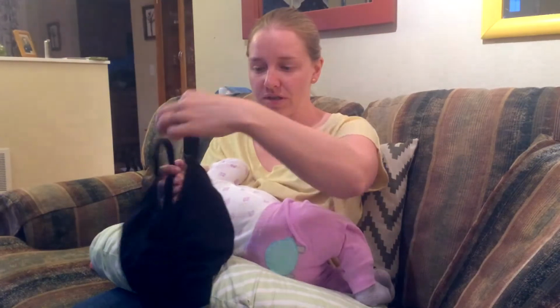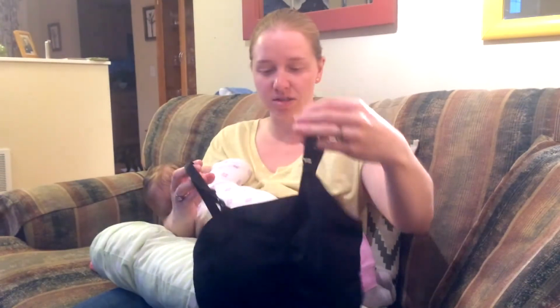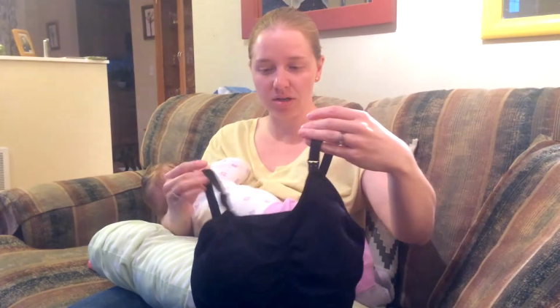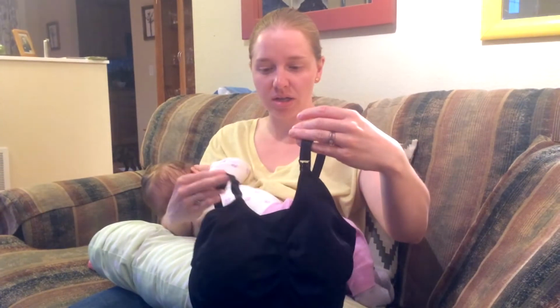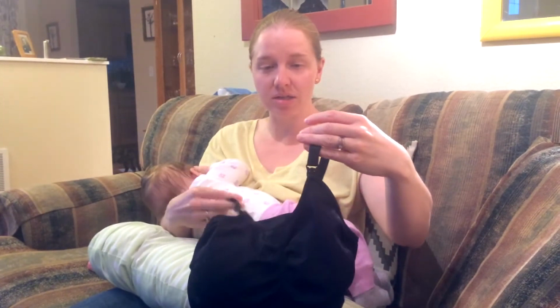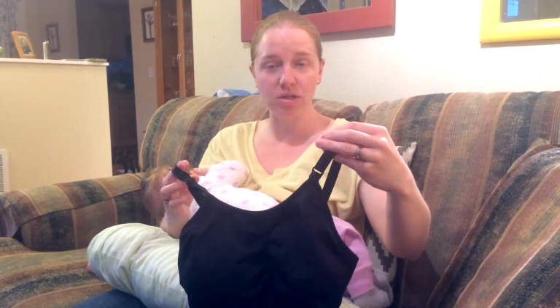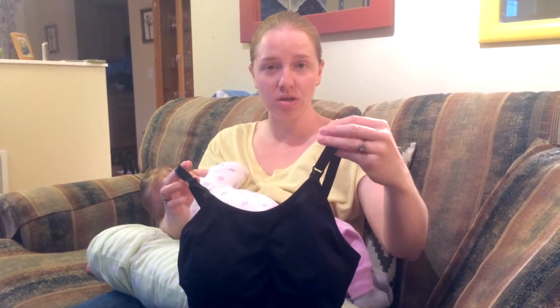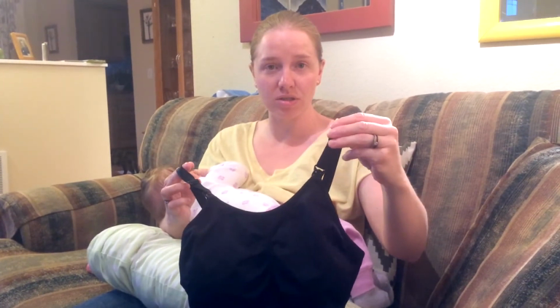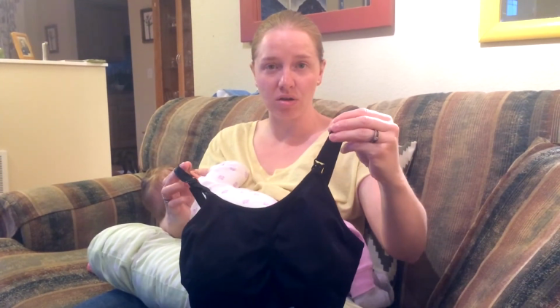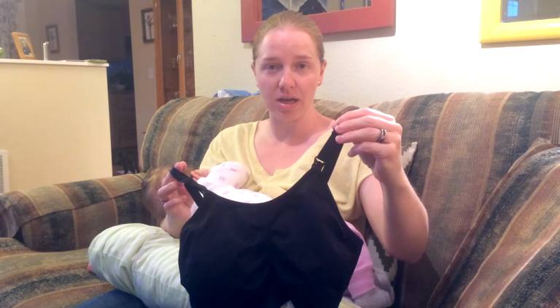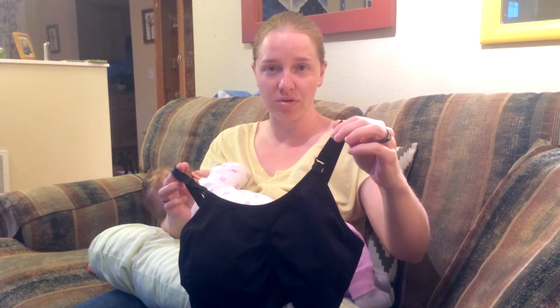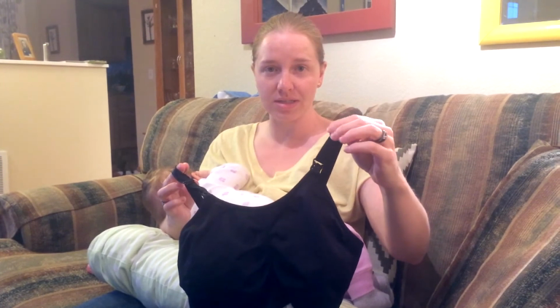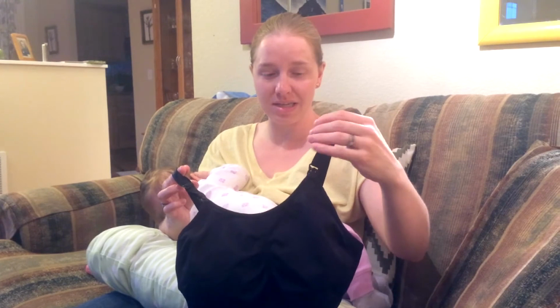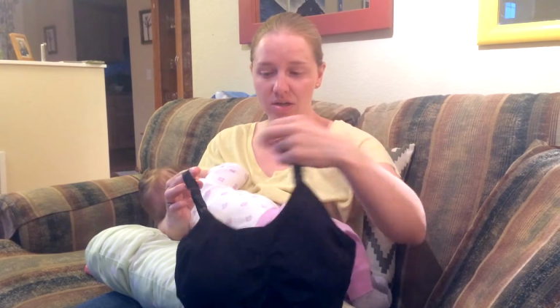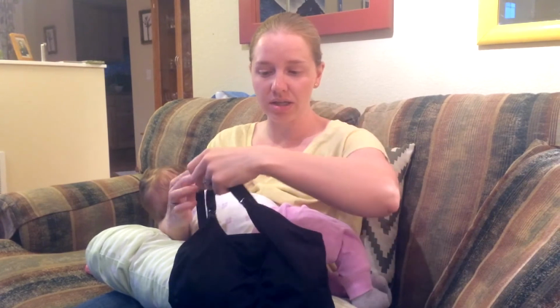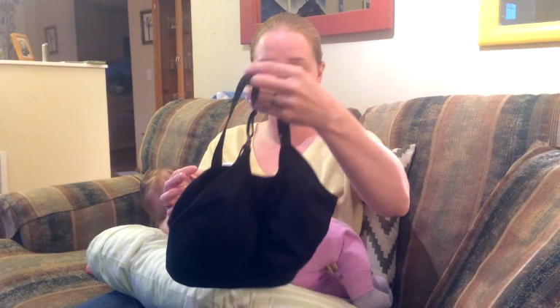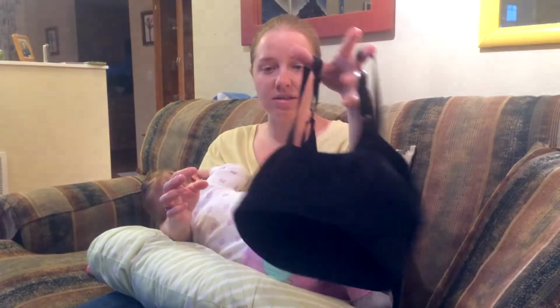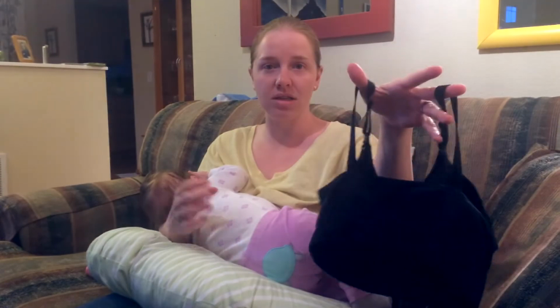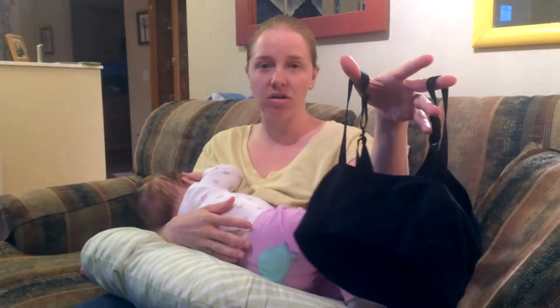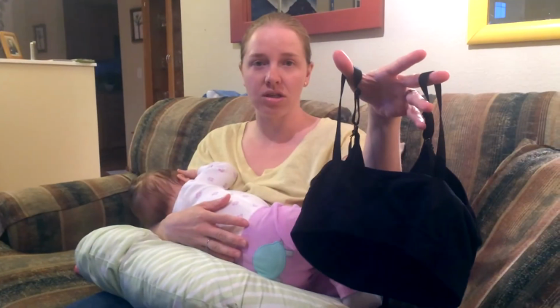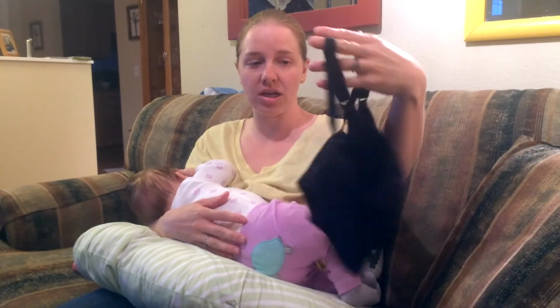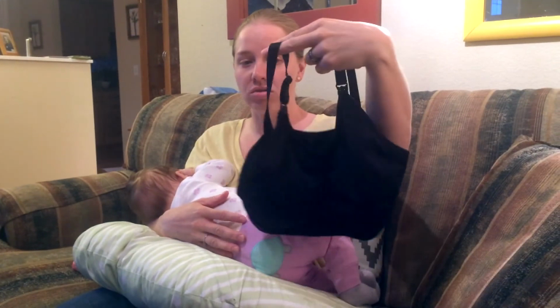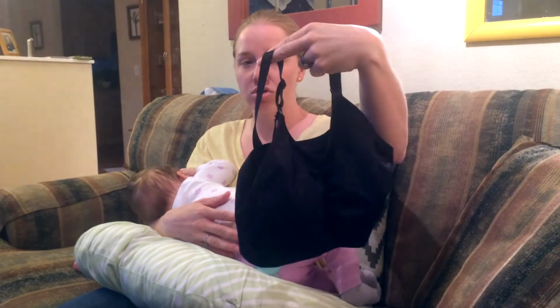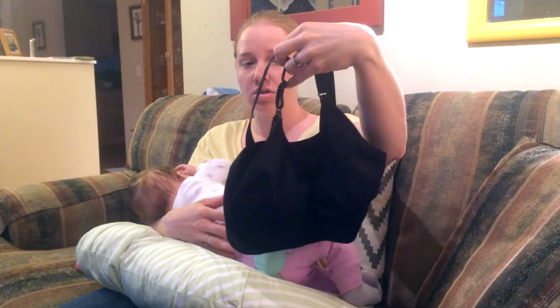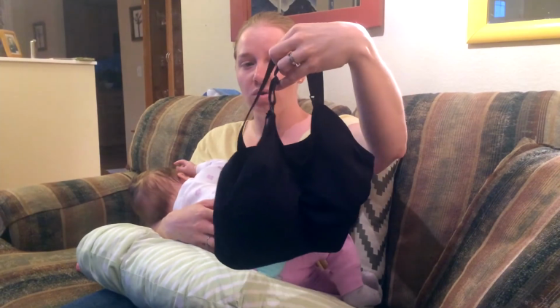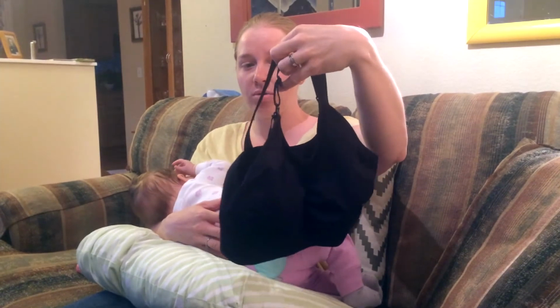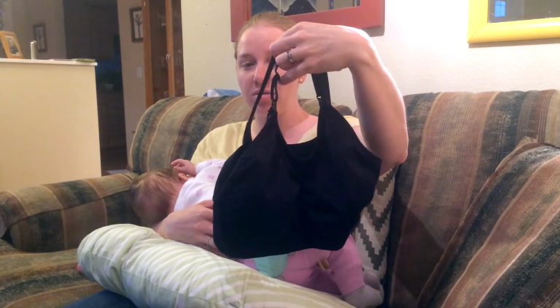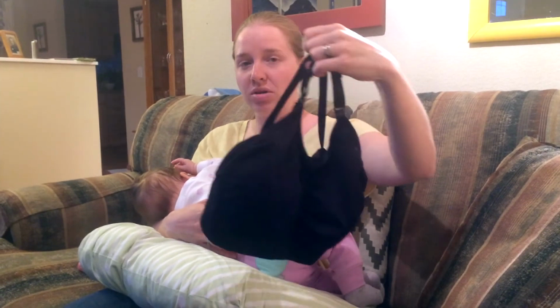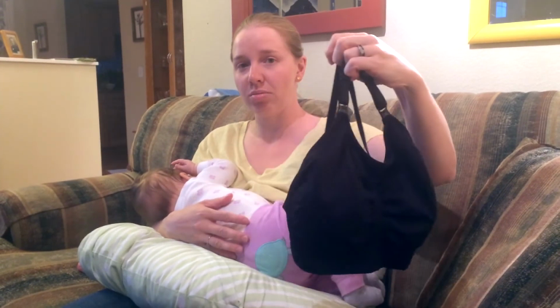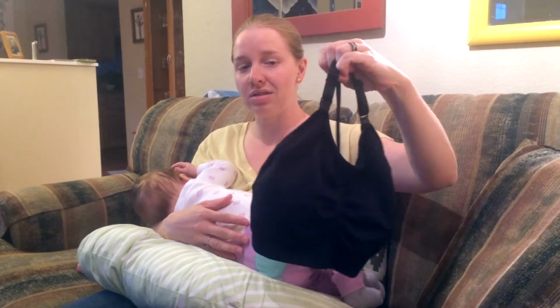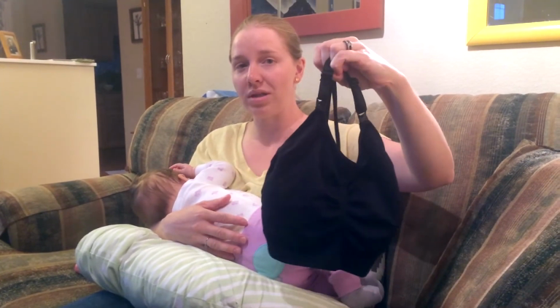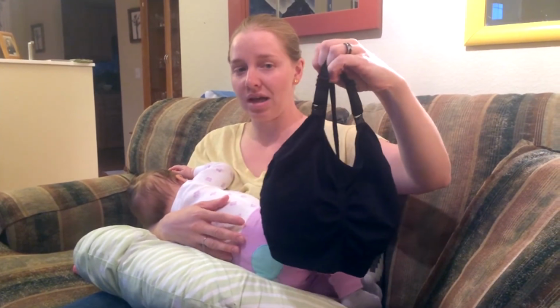Fantastic product overall. They do tend to run a little bit small — I'm a 36C currently and this is the large/extra large. So I would recommend maybe going up at least one size.